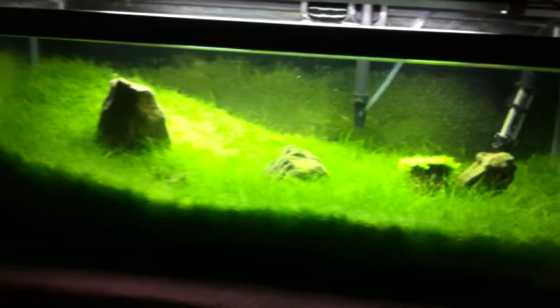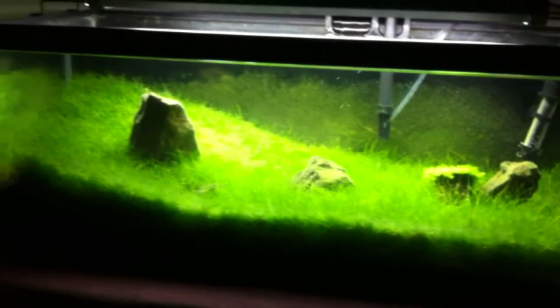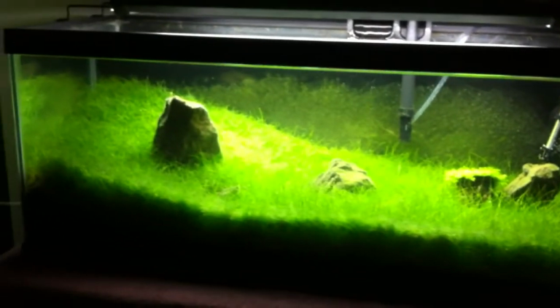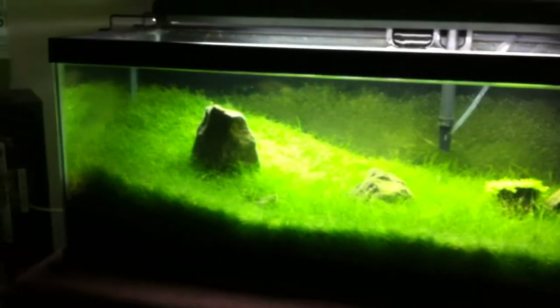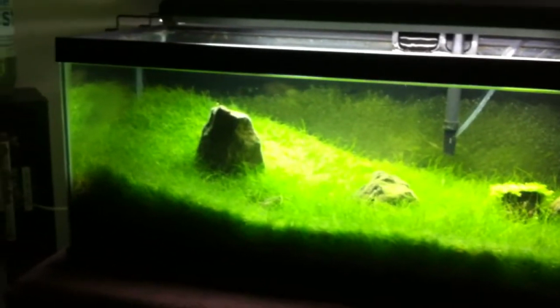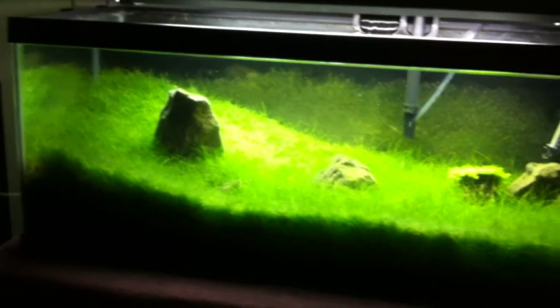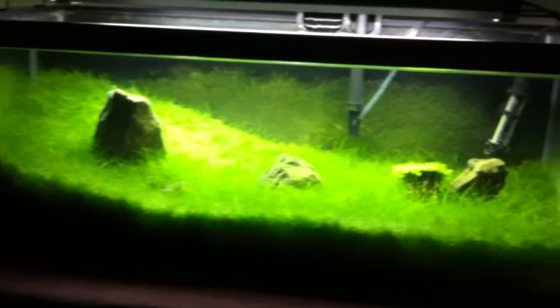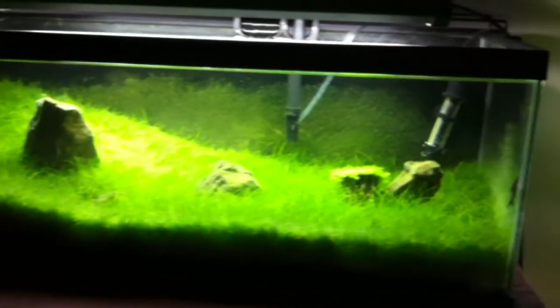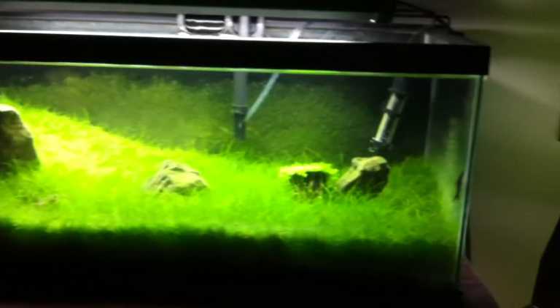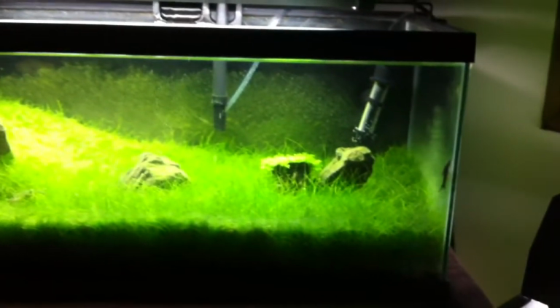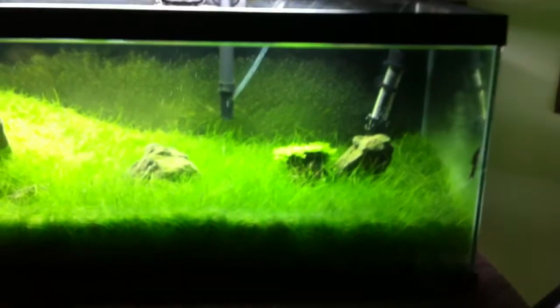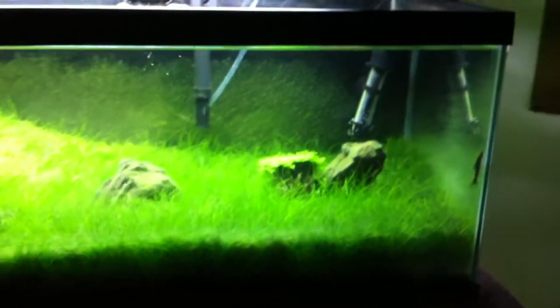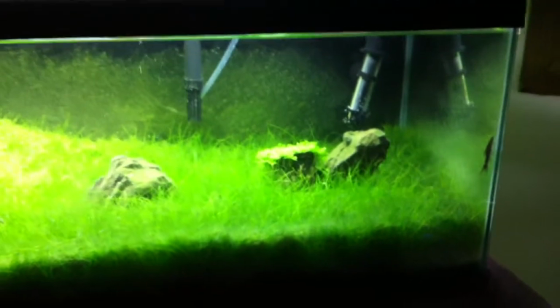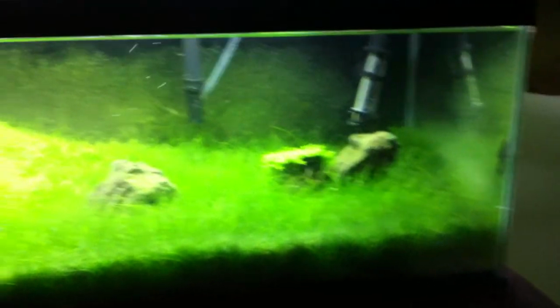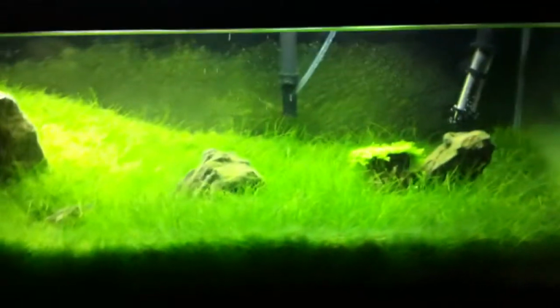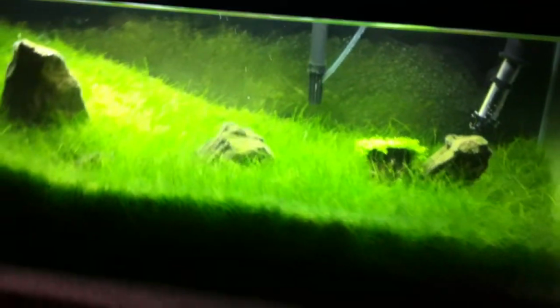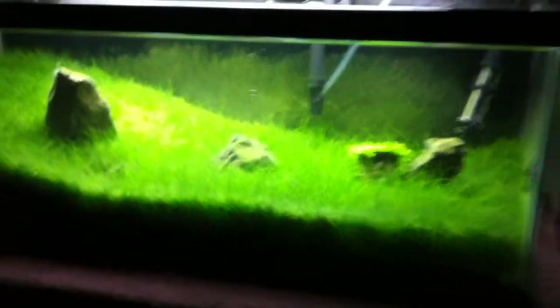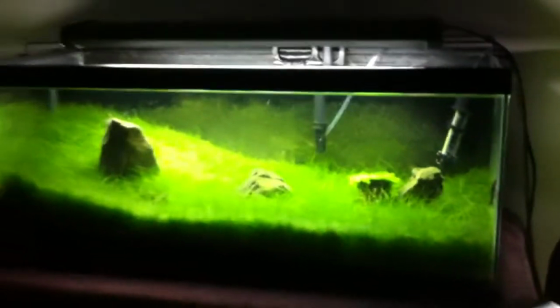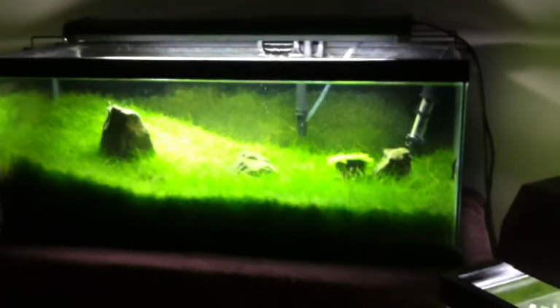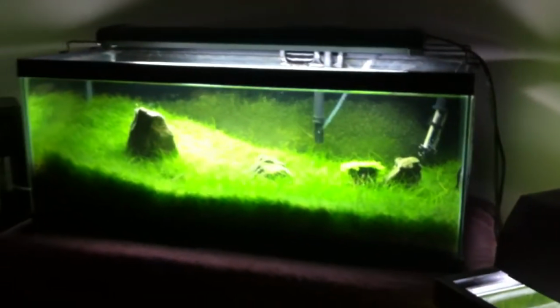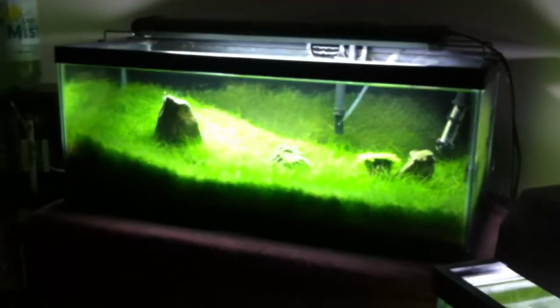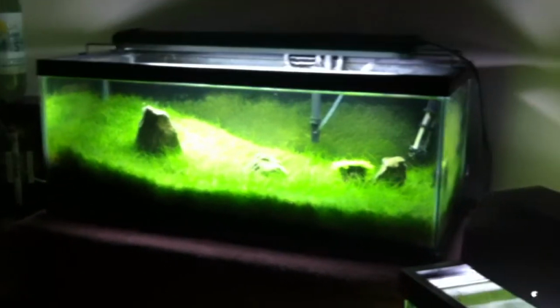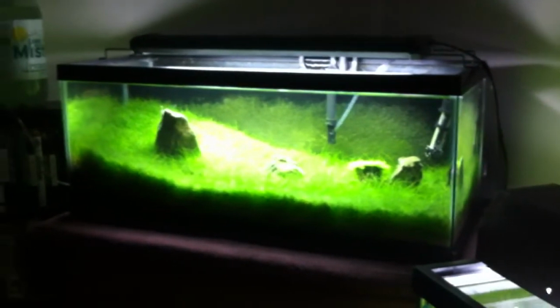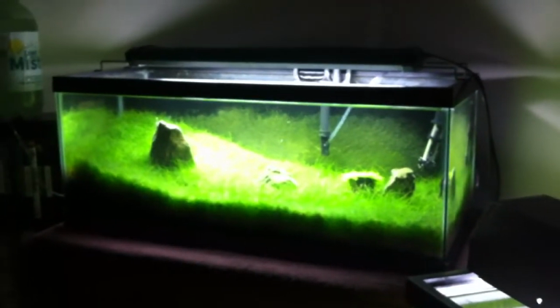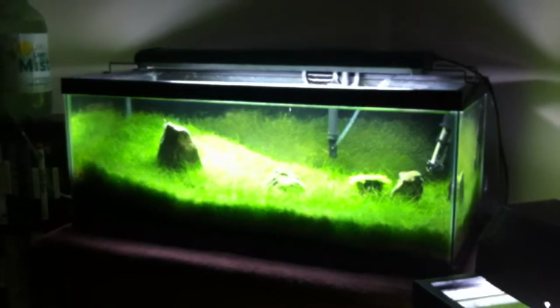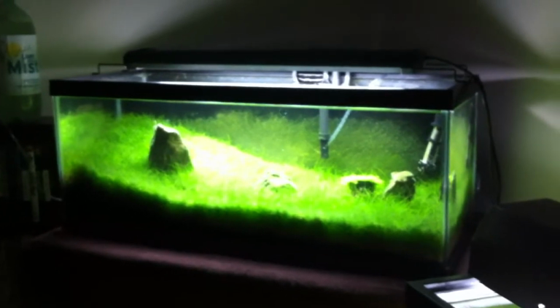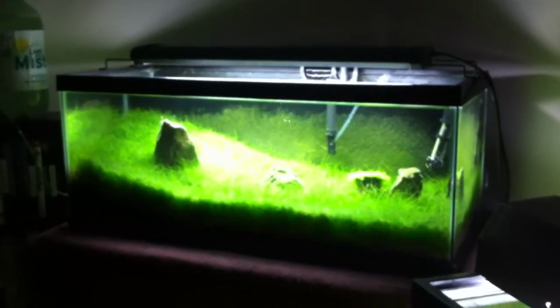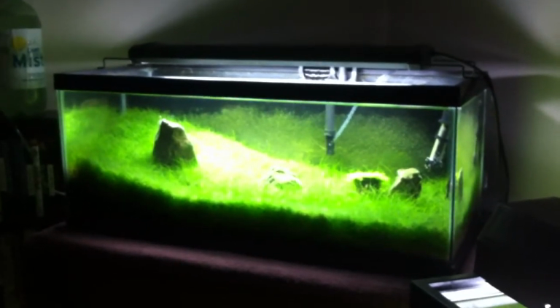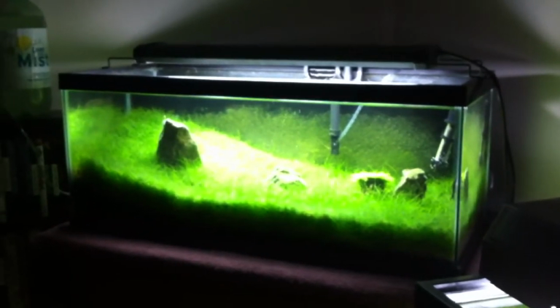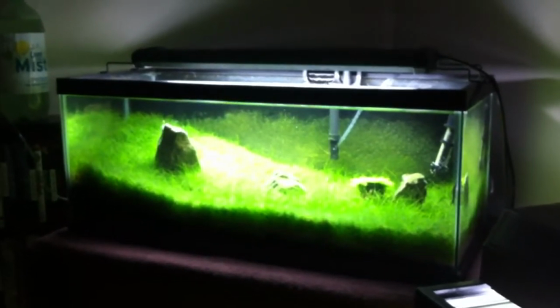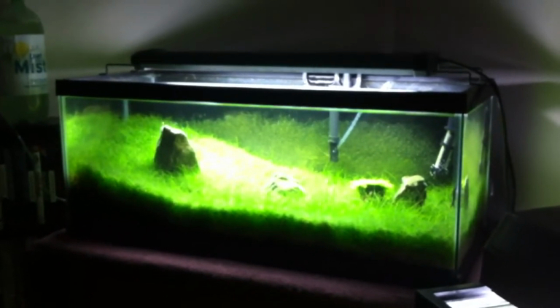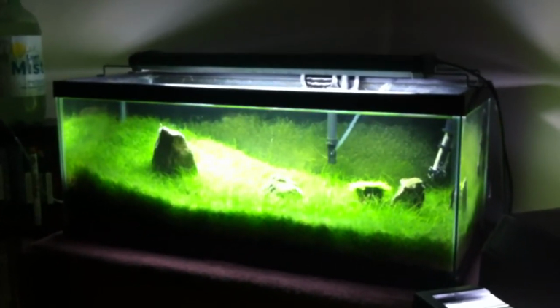I will be converting this tank over to paintball CO2 just as soon as I can. But anyway, that's what you're looking at — and that's about it. I'll keep you all updated.